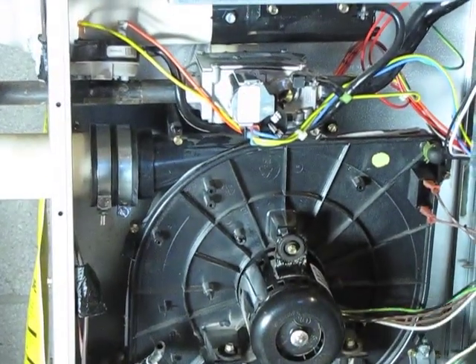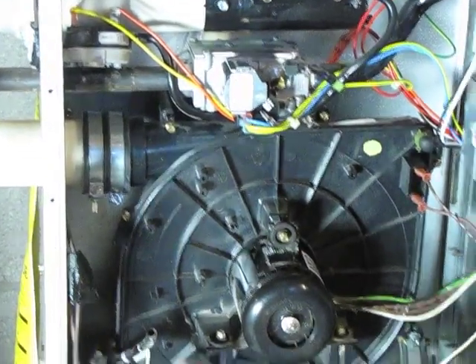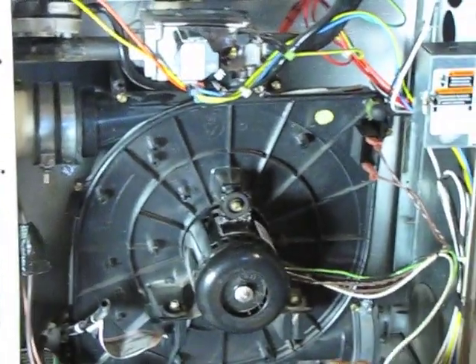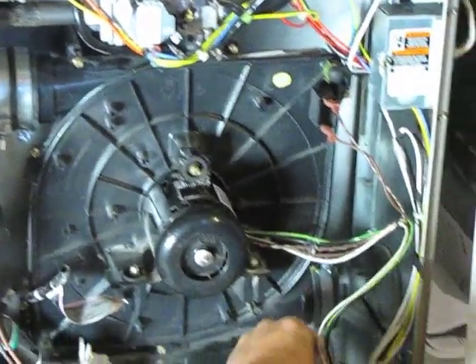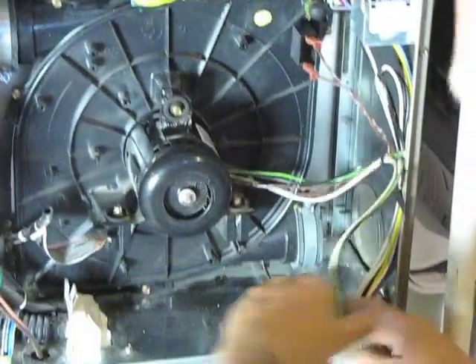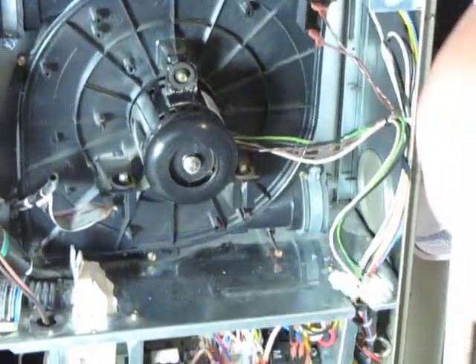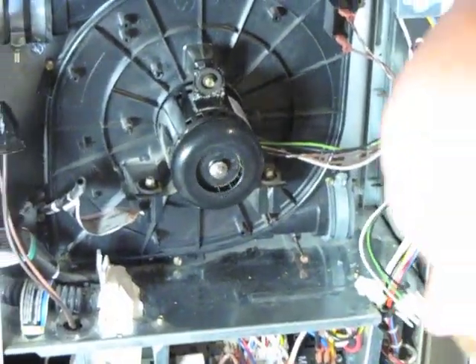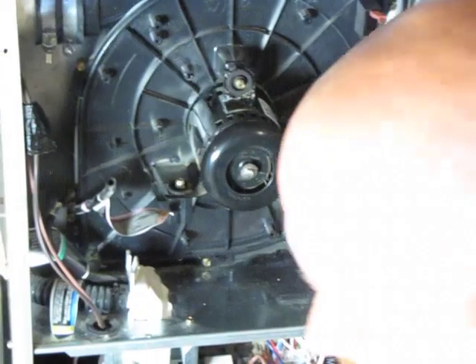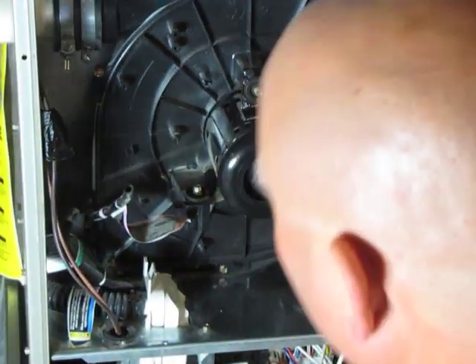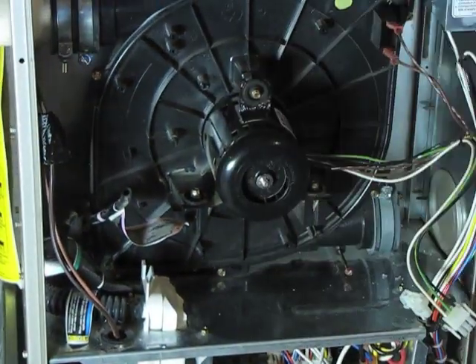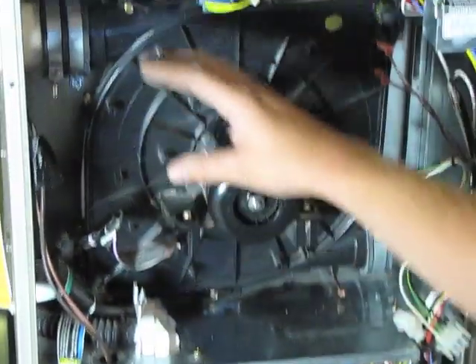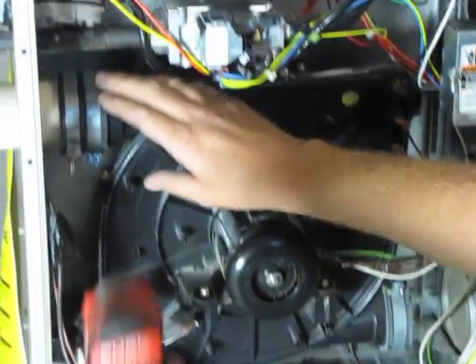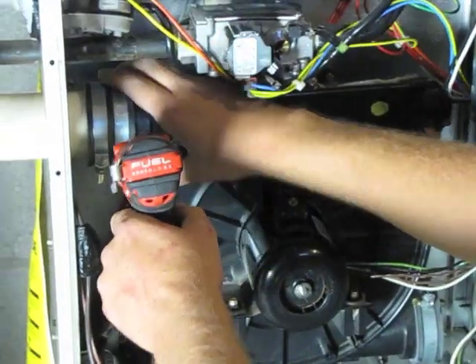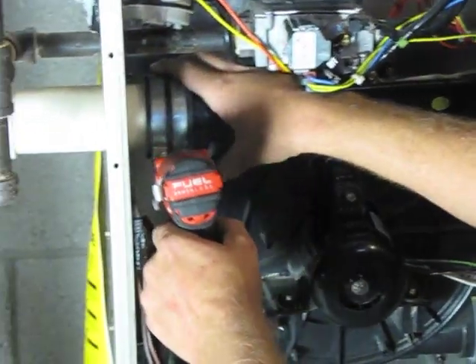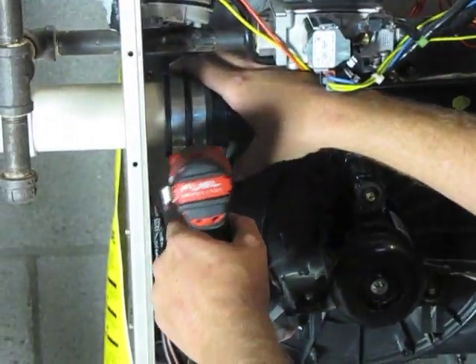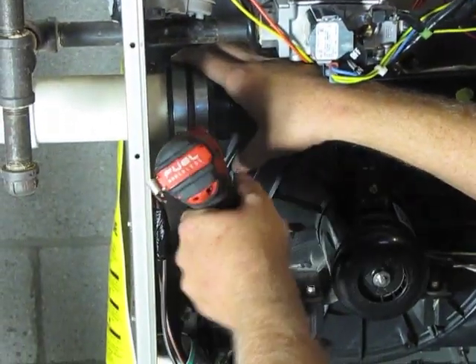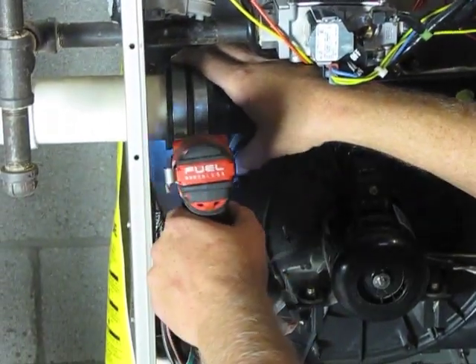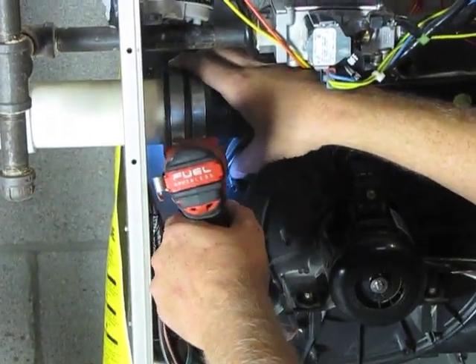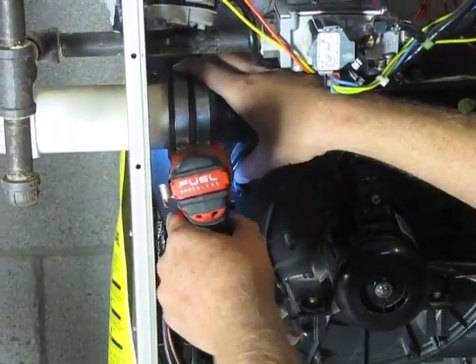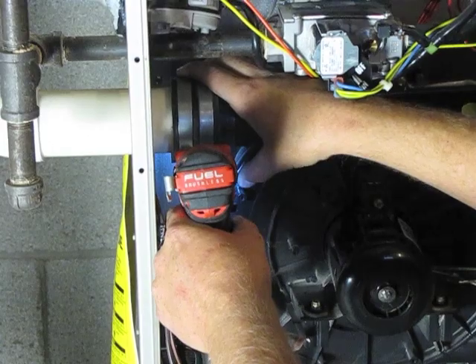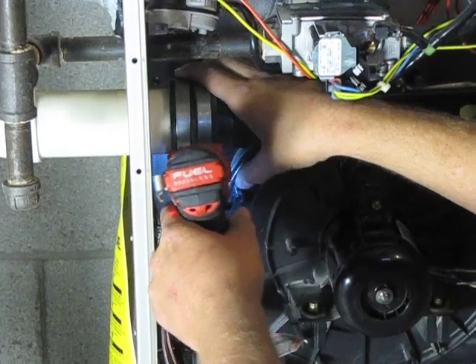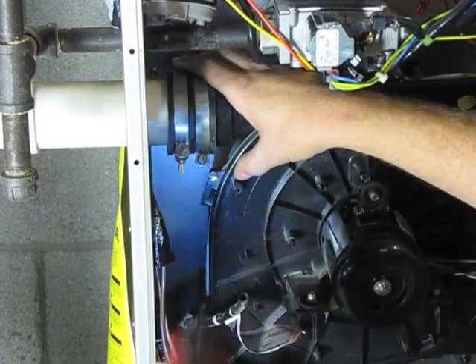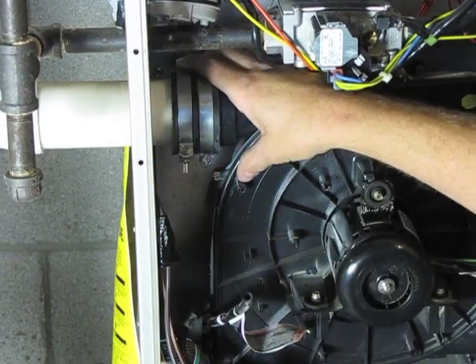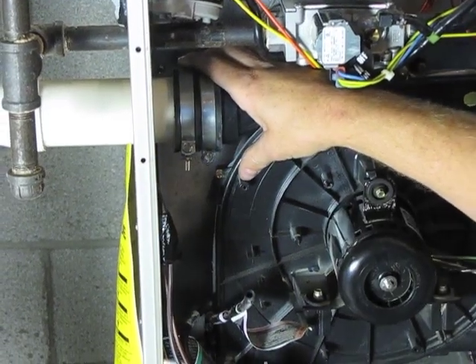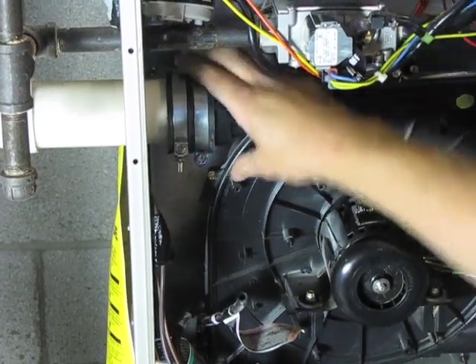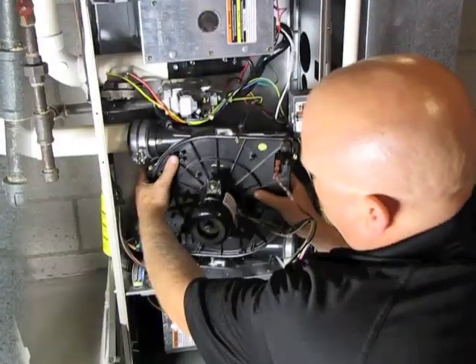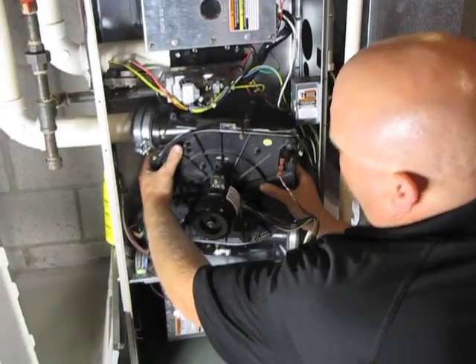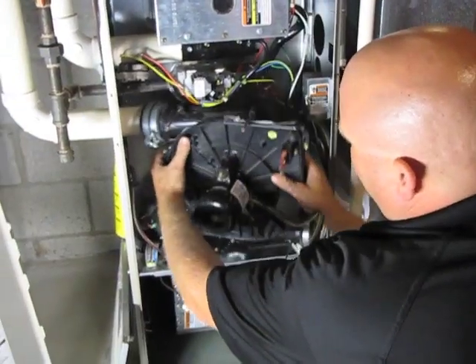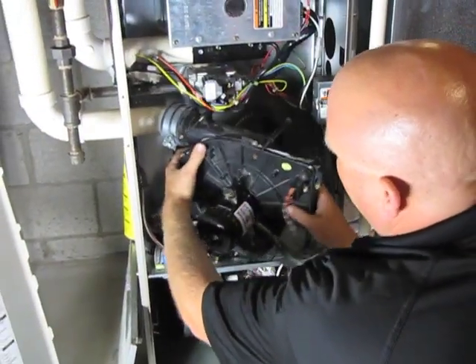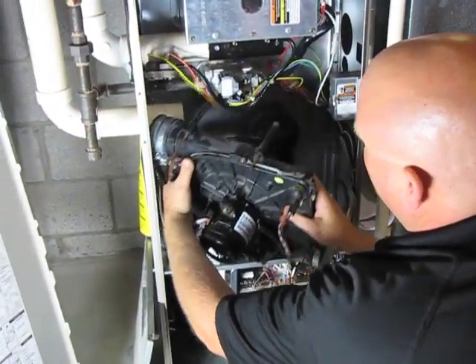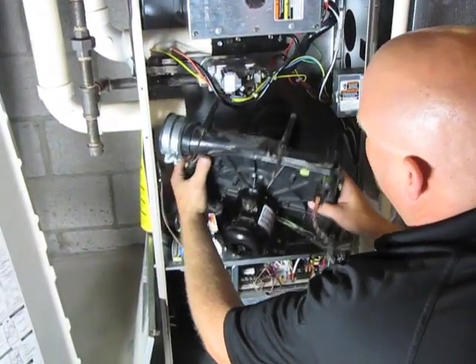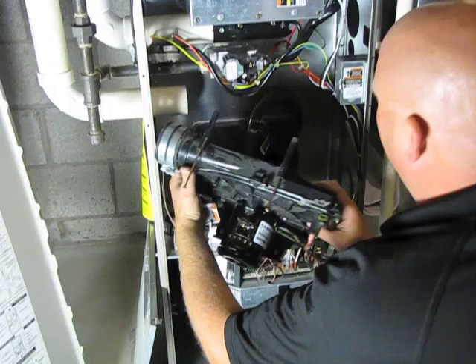Unplug the draft inducer, and then we also need to loosen the flue collar — that's a 5/16. So we got this thing loose, we're just going to pull it out.